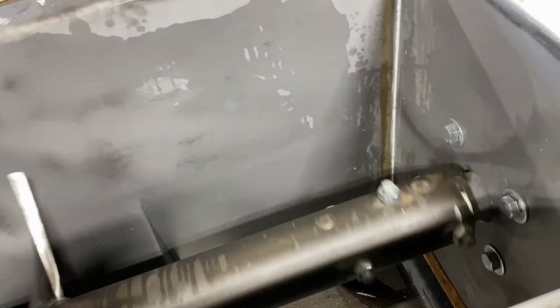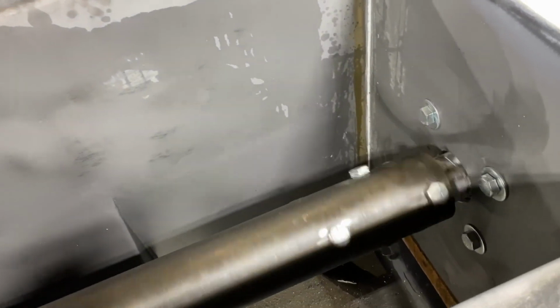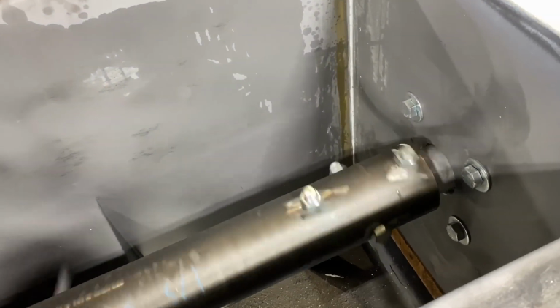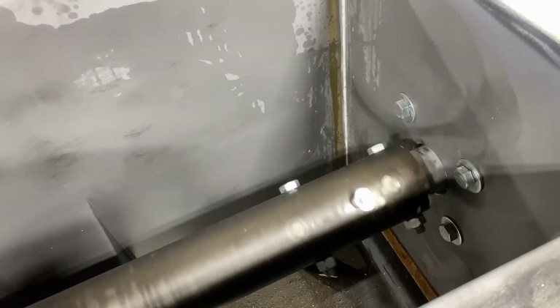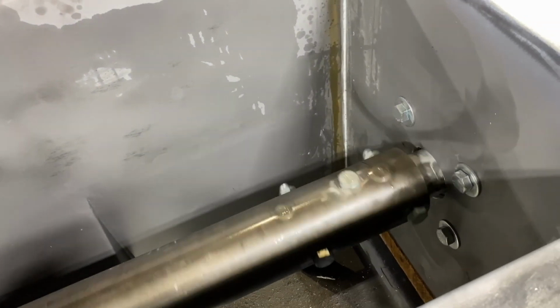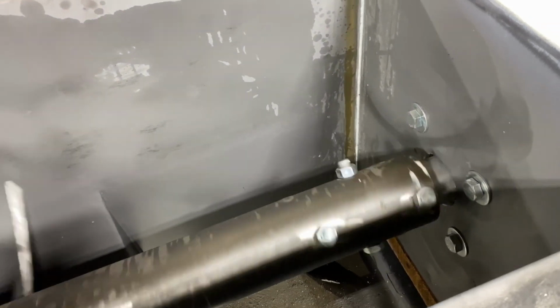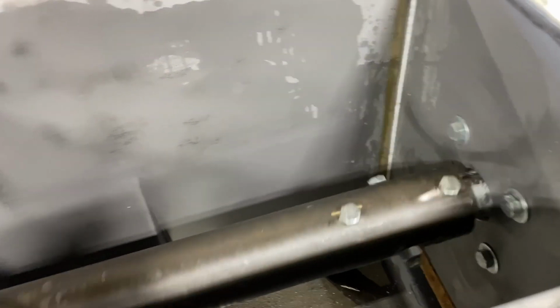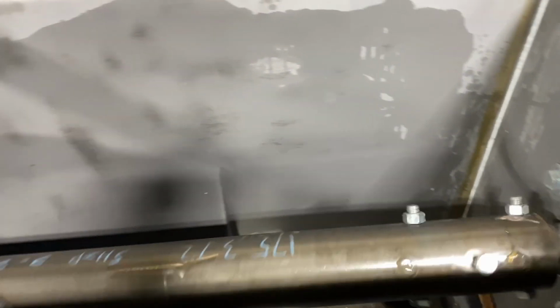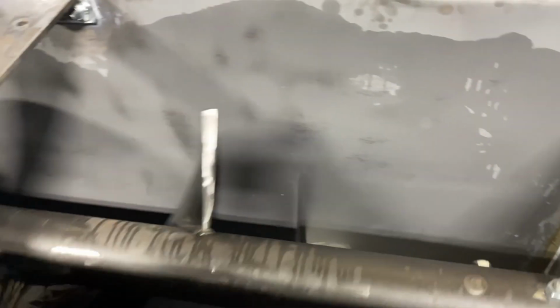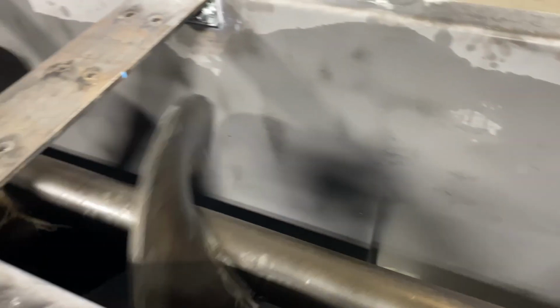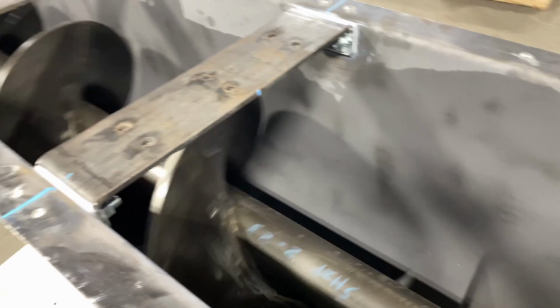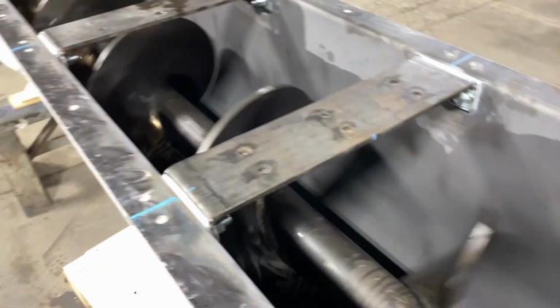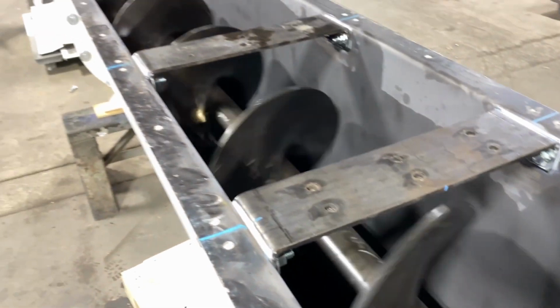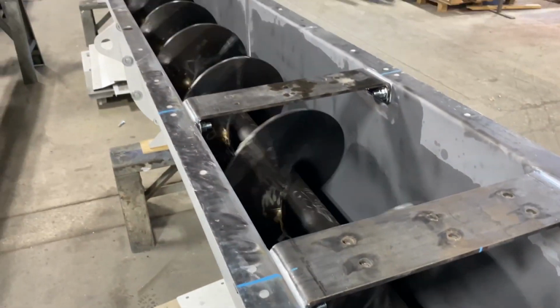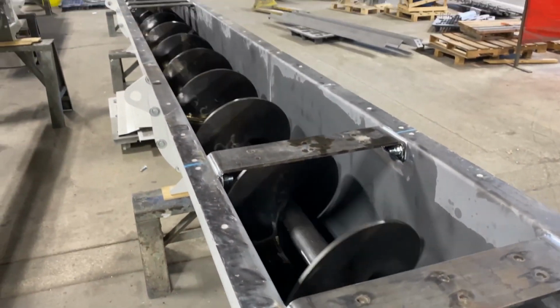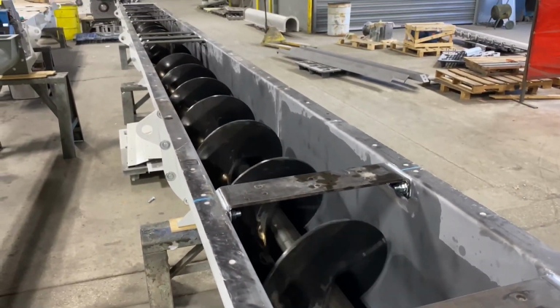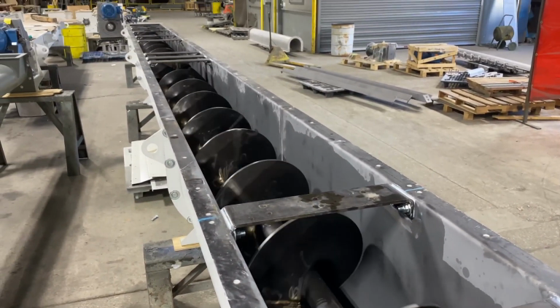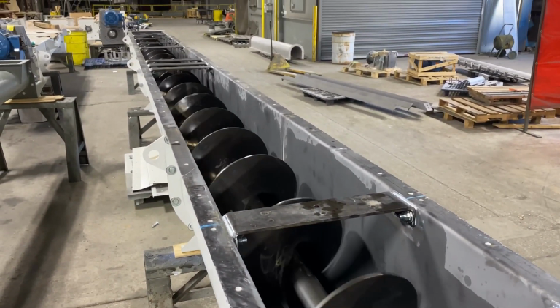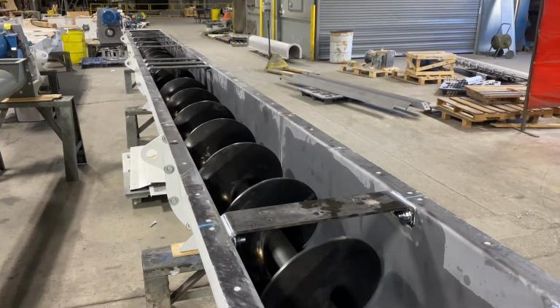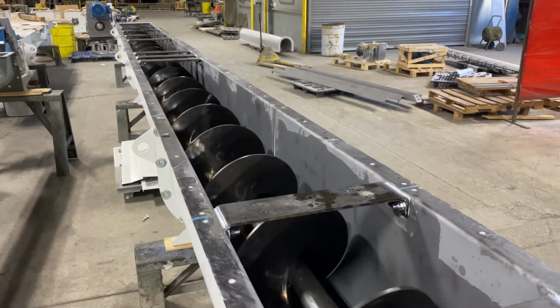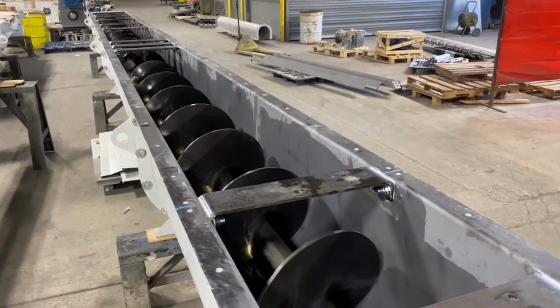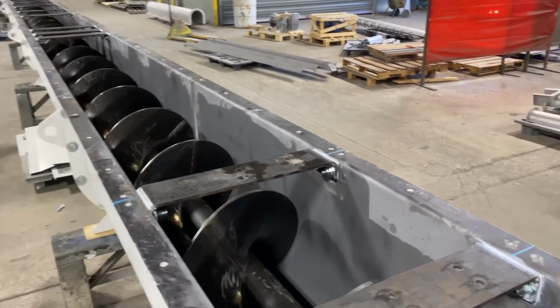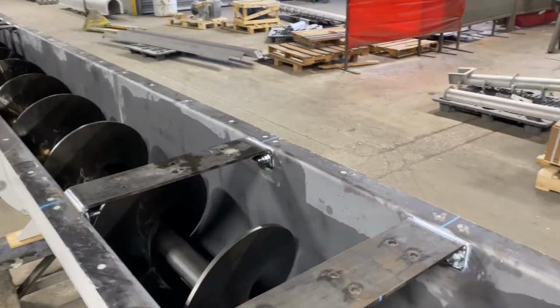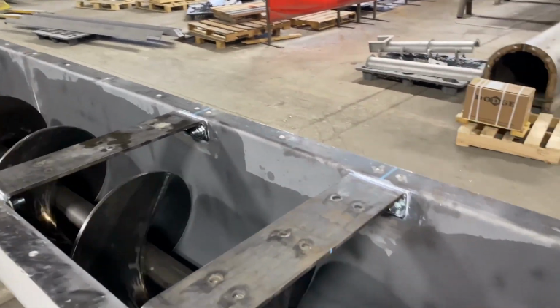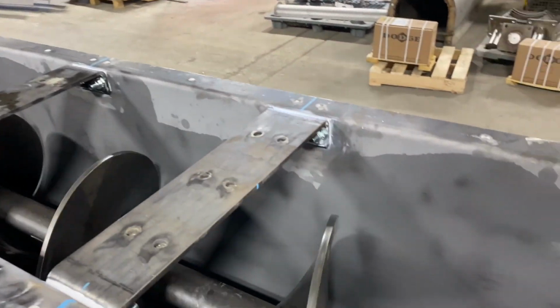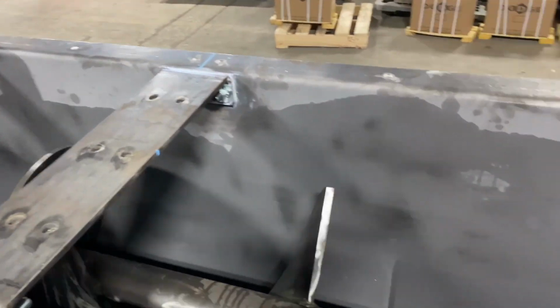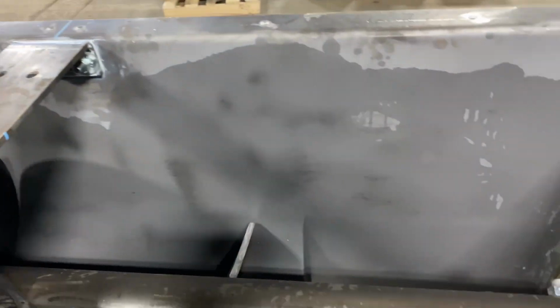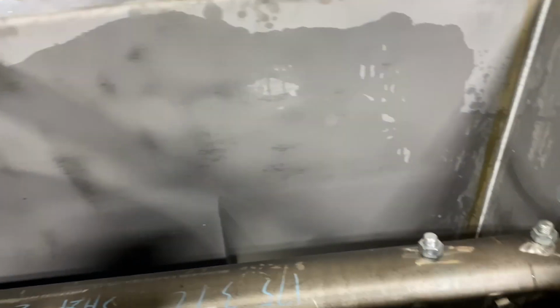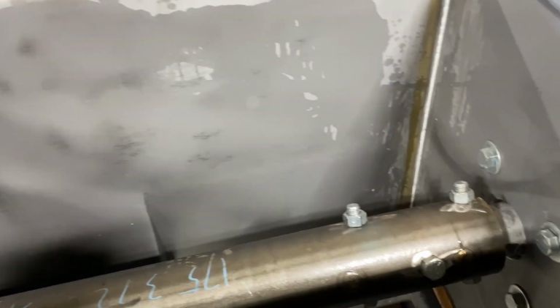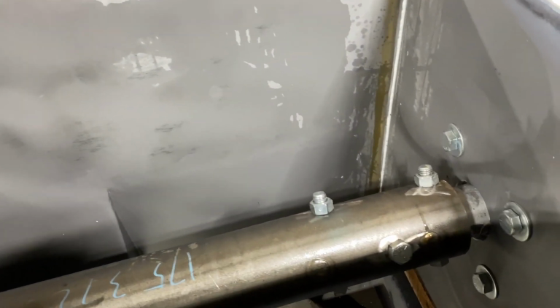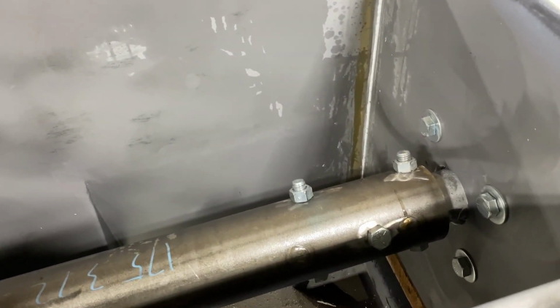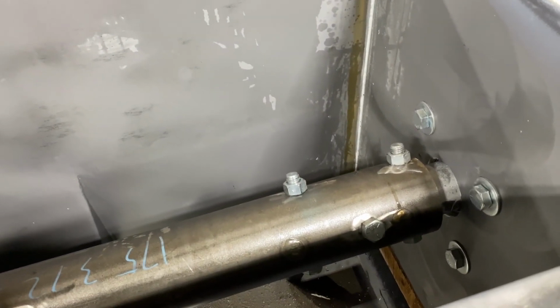When a screw conveyor is under load, torque is generated by the drive unit and transferred to the drive shaft and corresponding screw sections. The drive unit and coupling shafts are connected to the screw section using a SEMA standard design that utilizes coupling bolts.